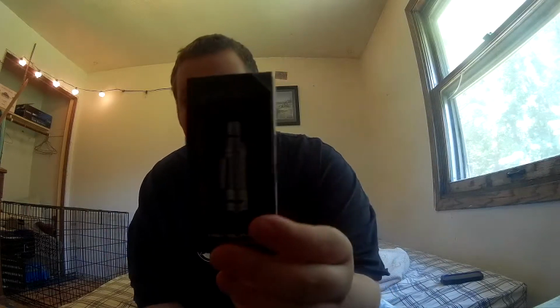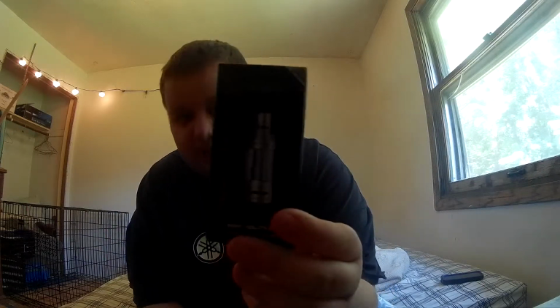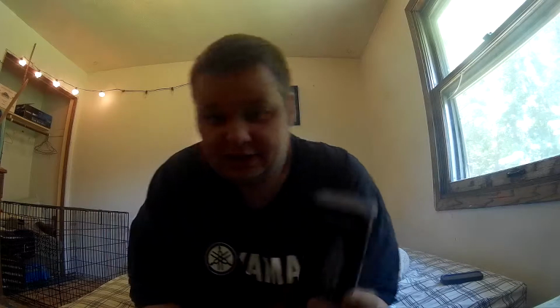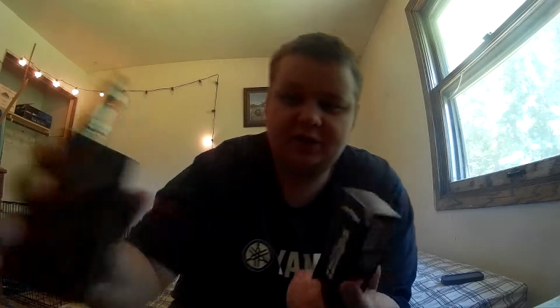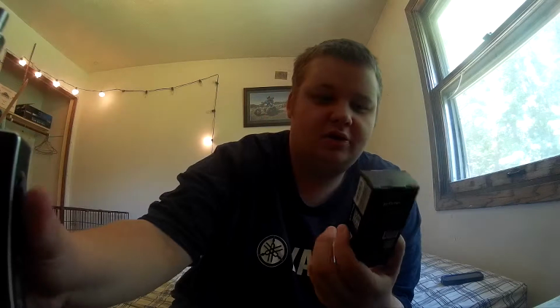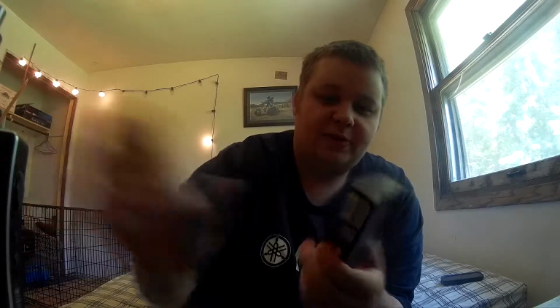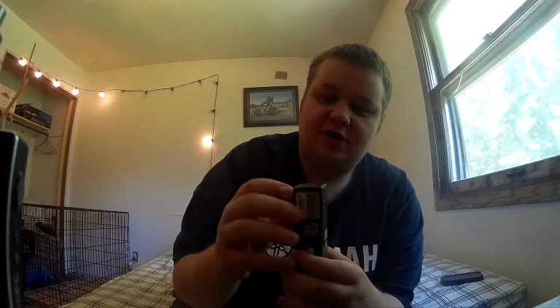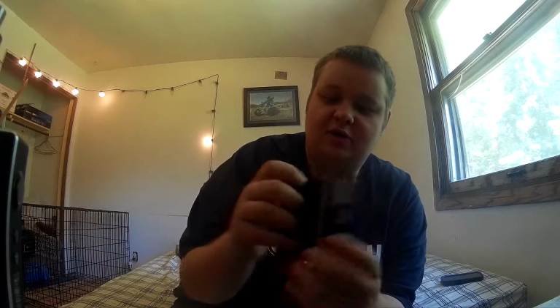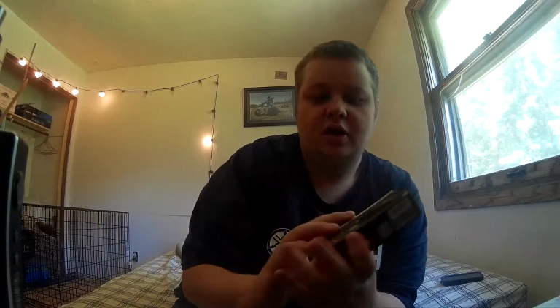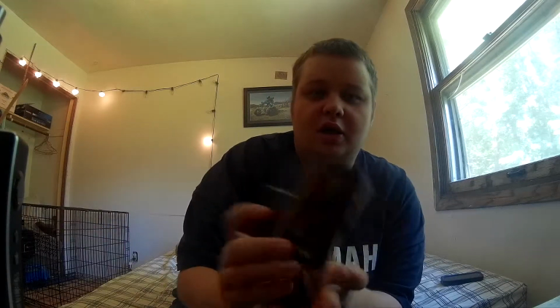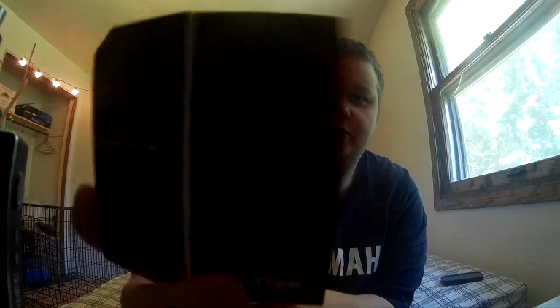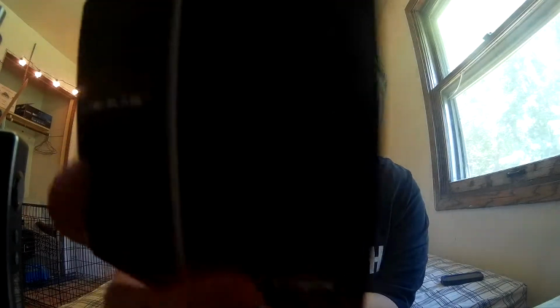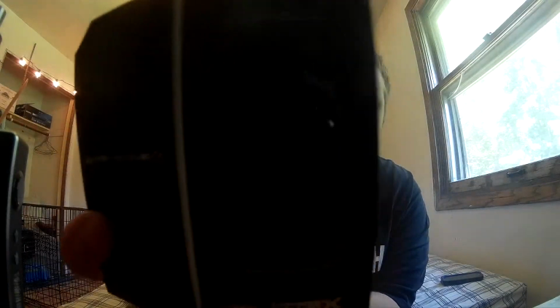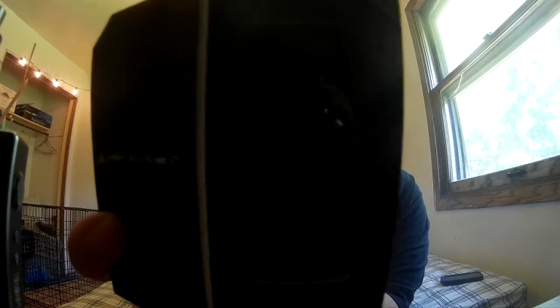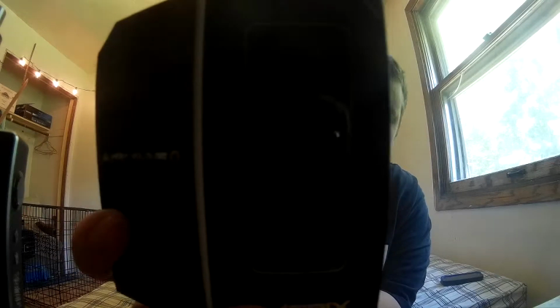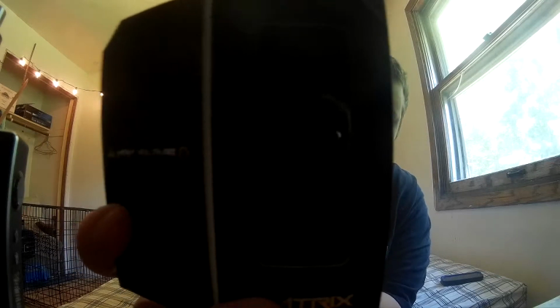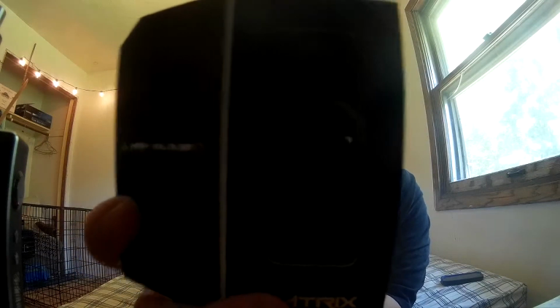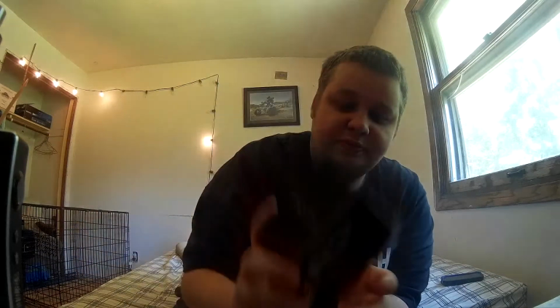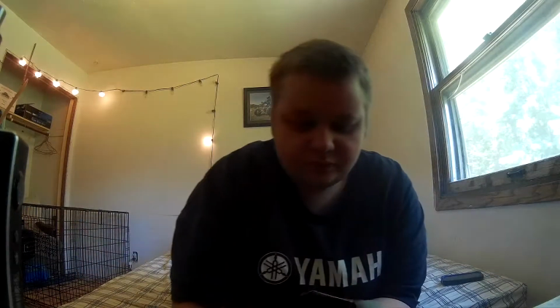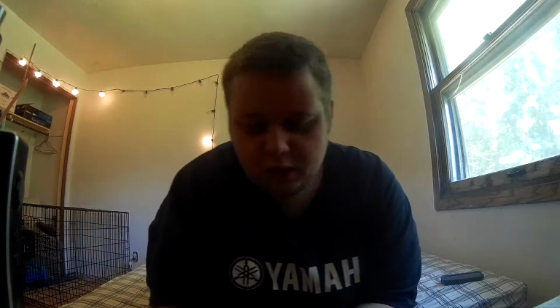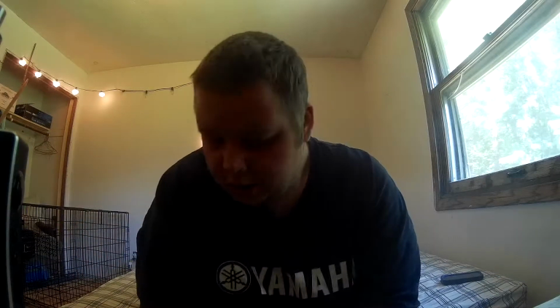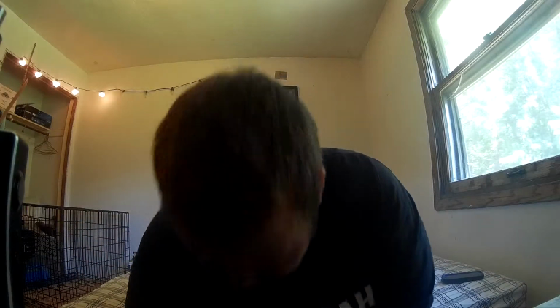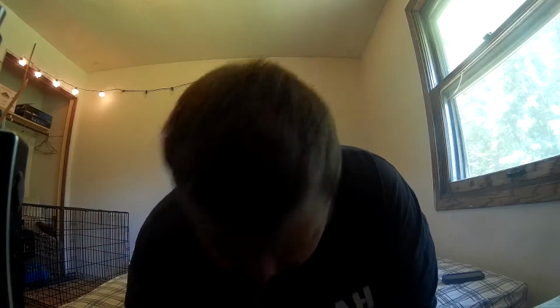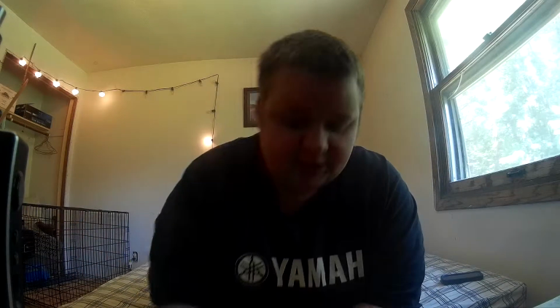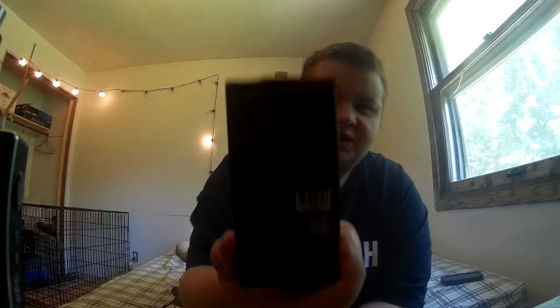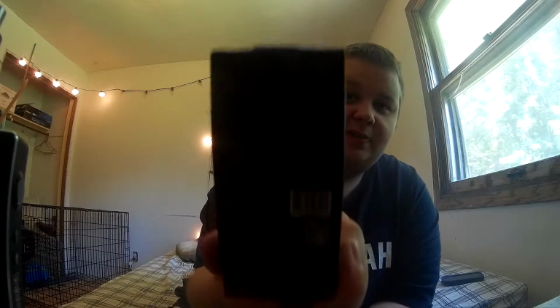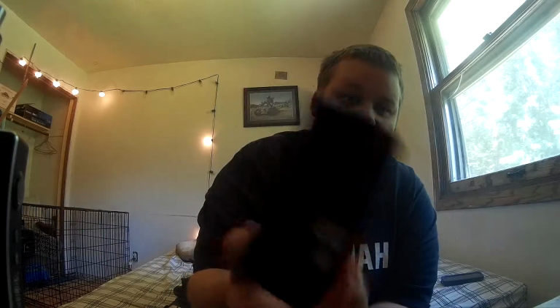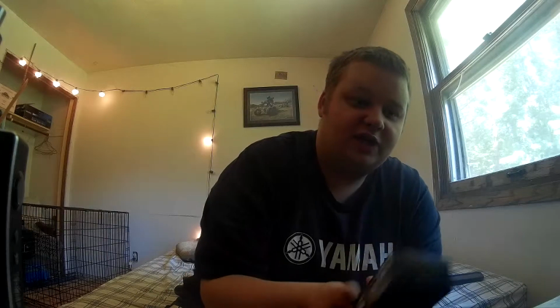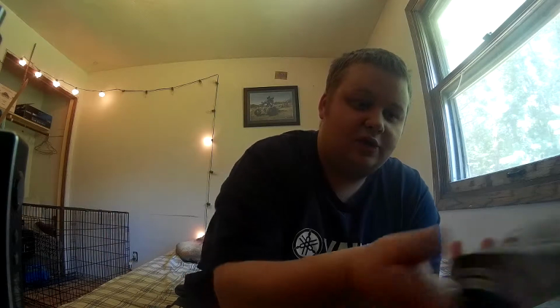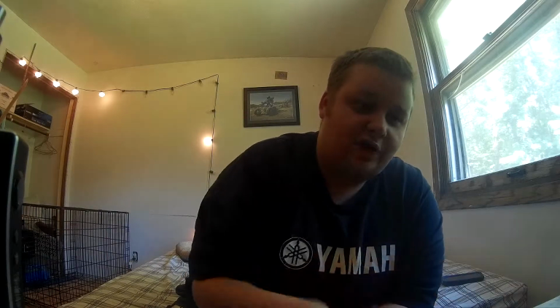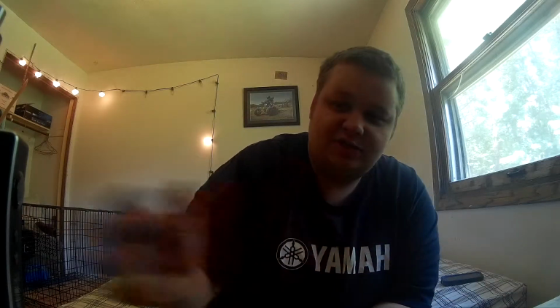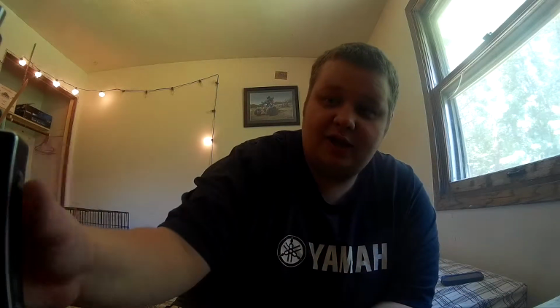Alright, here's the box. I'll show you the box quick. You open it up and inside there you've got the tank, and below the tank you've got a coil. So that's really it for the box. It says some stuff on the back — if you decide to order this, or if you already have this, you've probably read that.